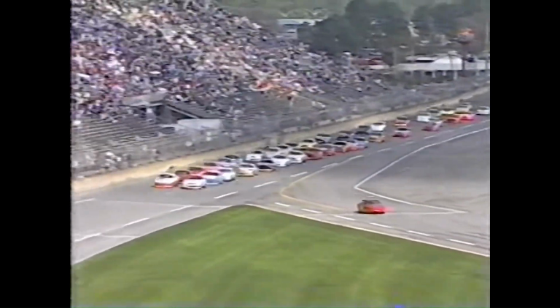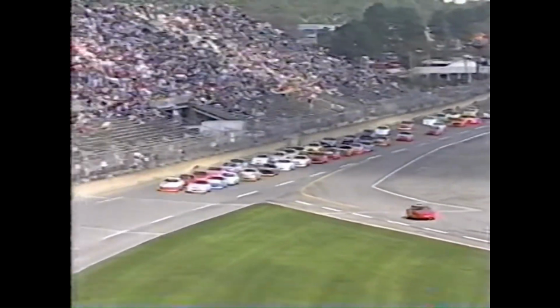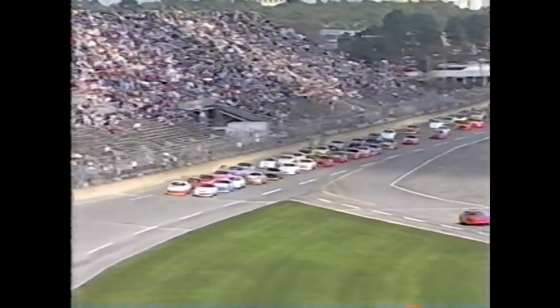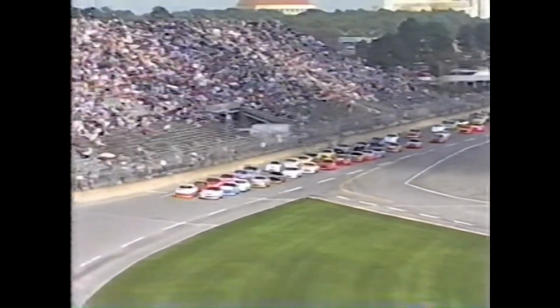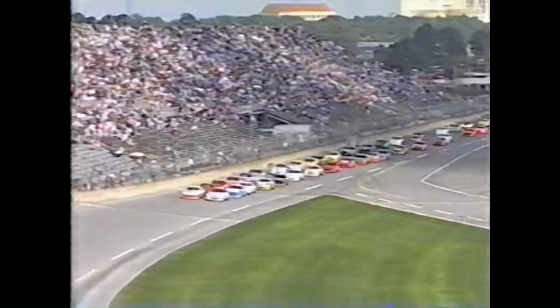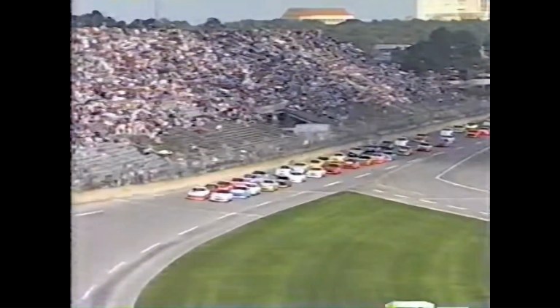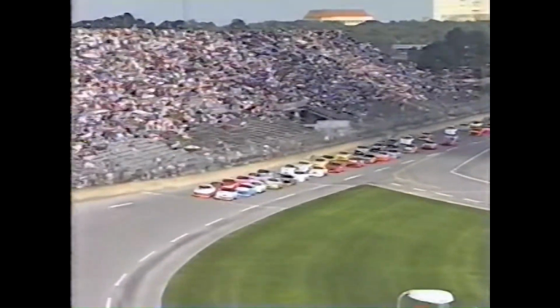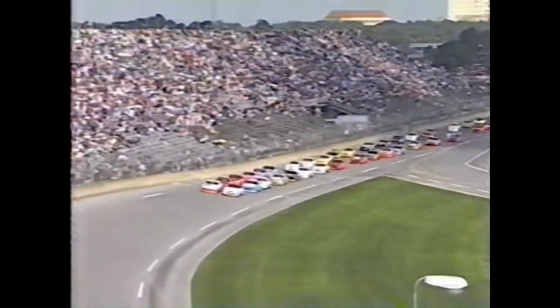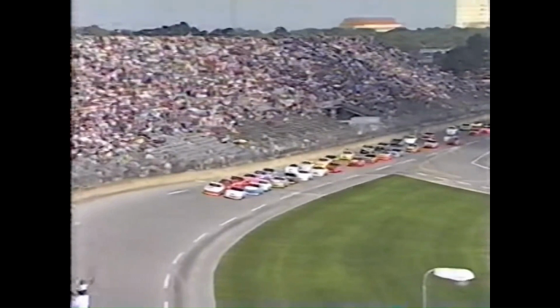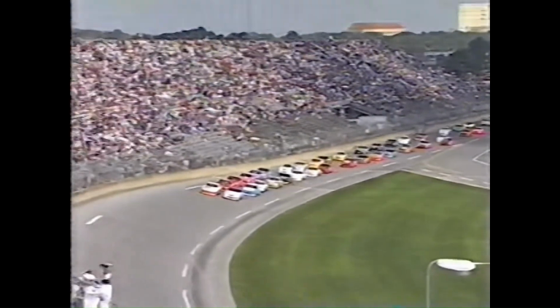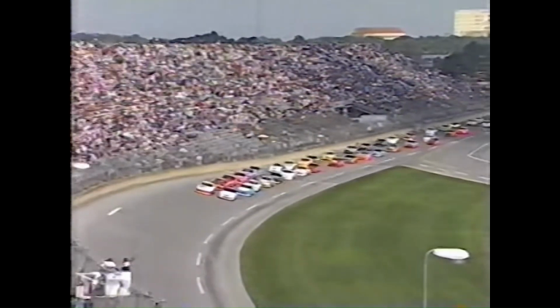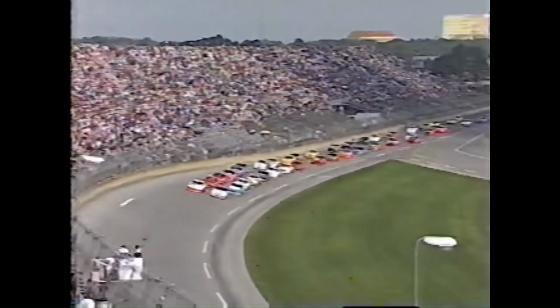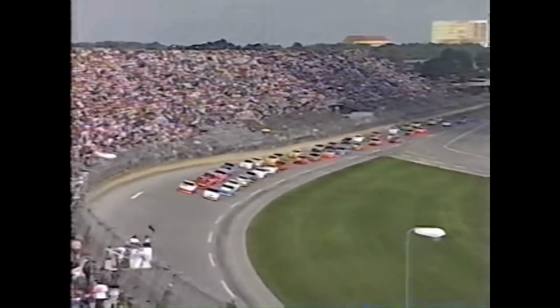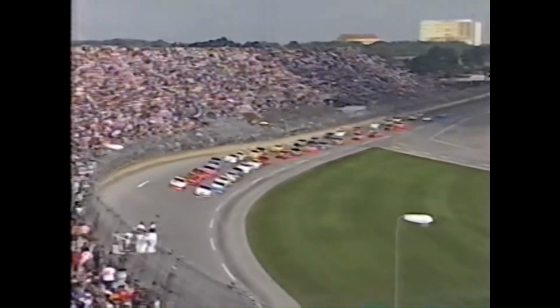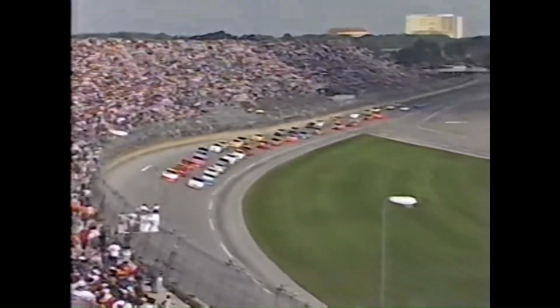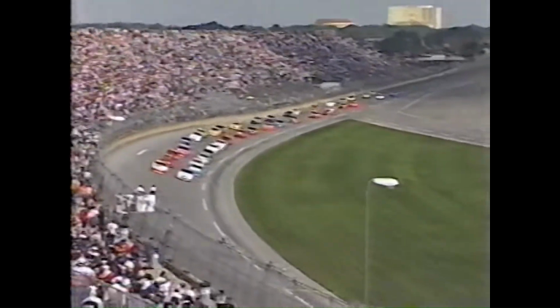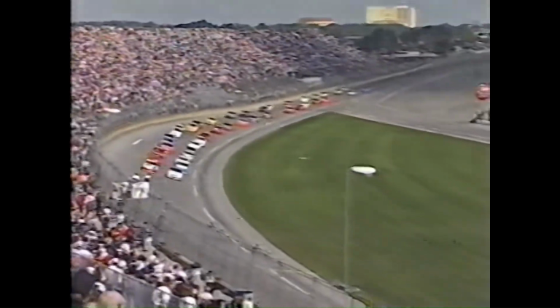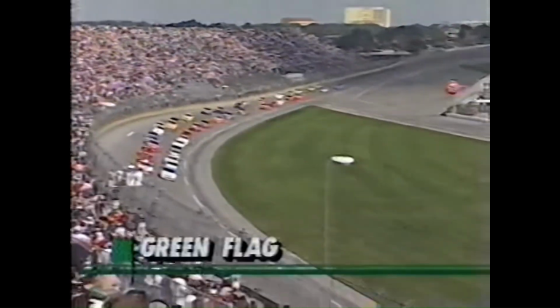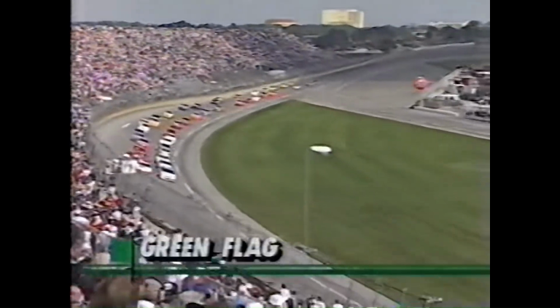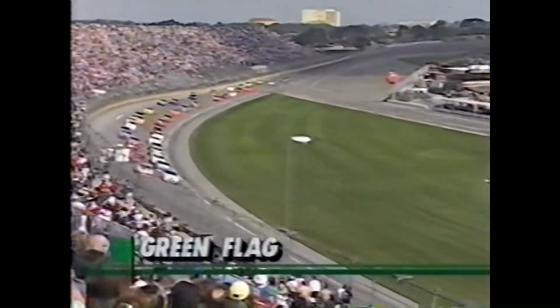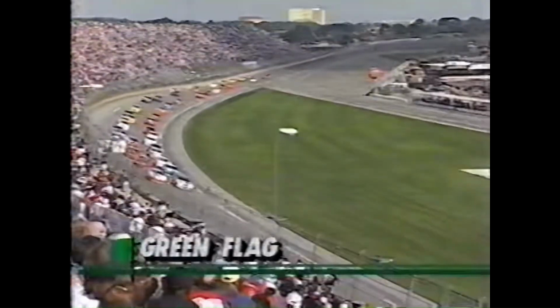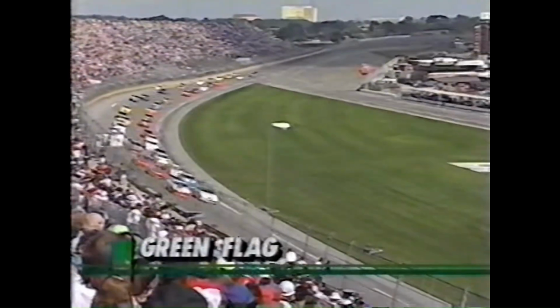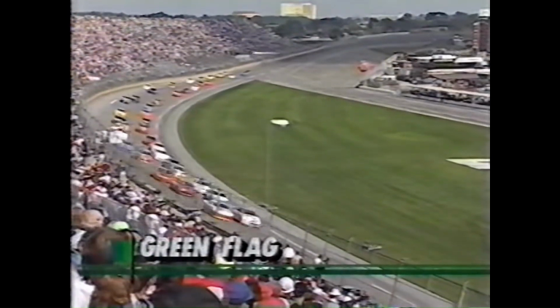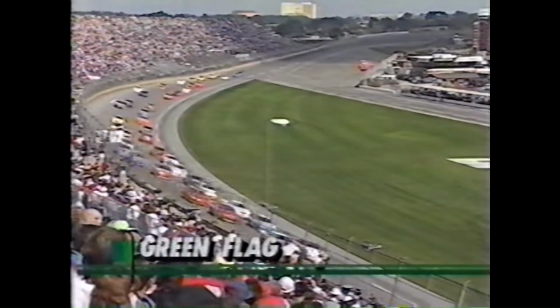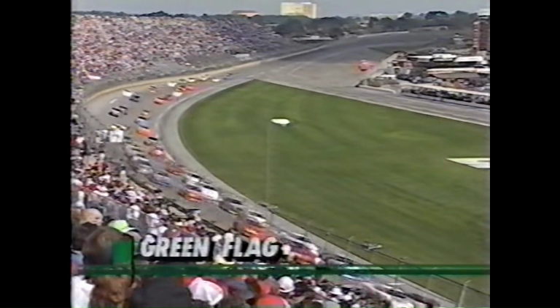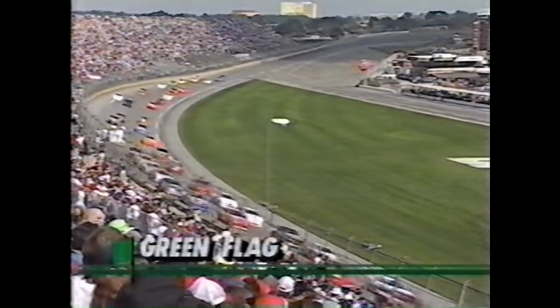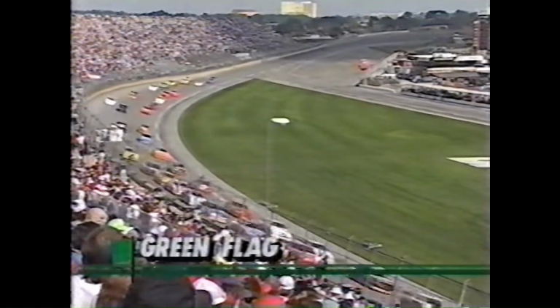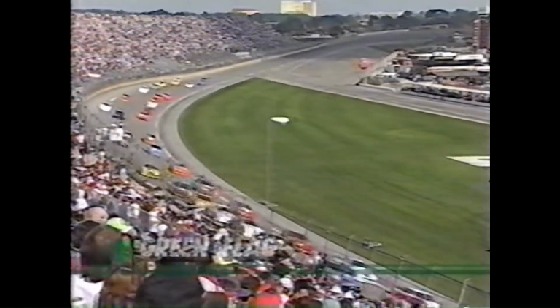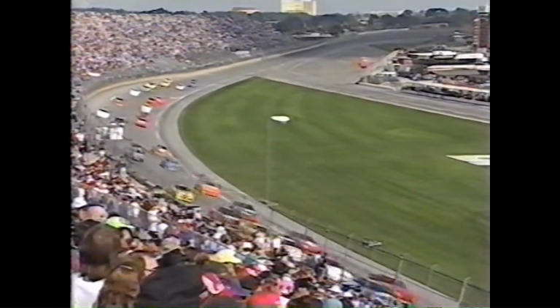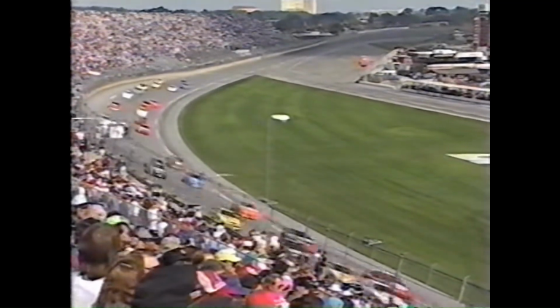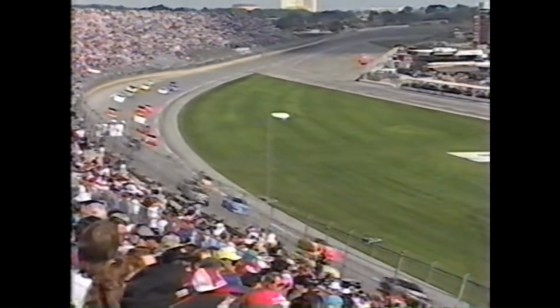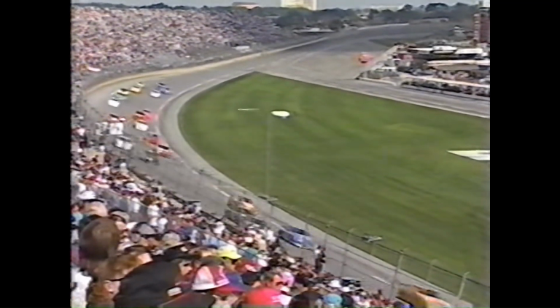The pace car pulls off the racetrack and here we go. Here comes the pole sitter Jeff Purvis leading them down. The green flag waves and we are underway with the ARCA 200.